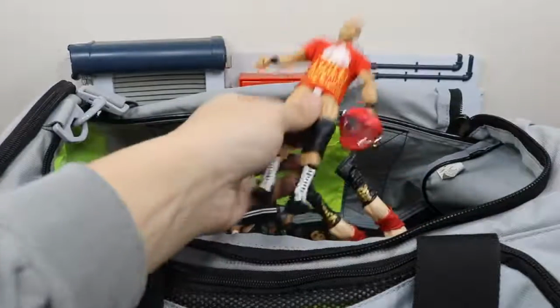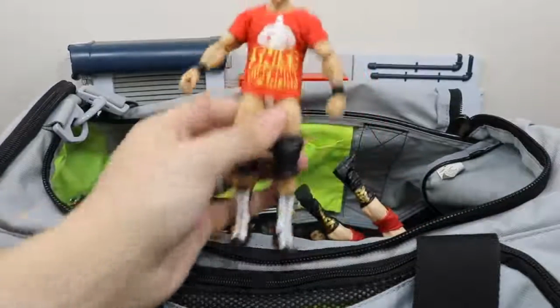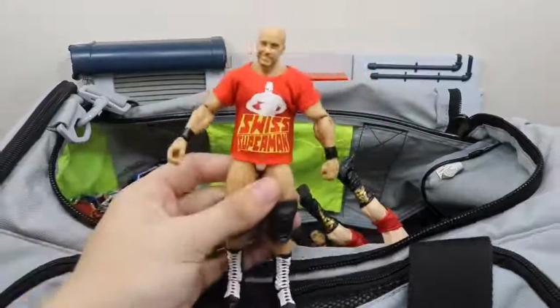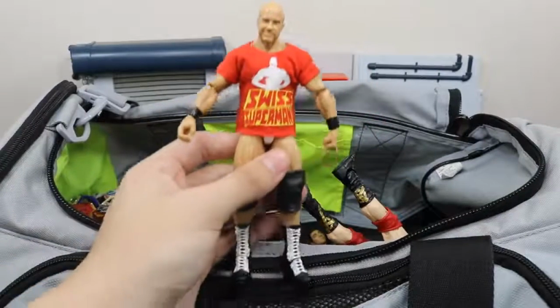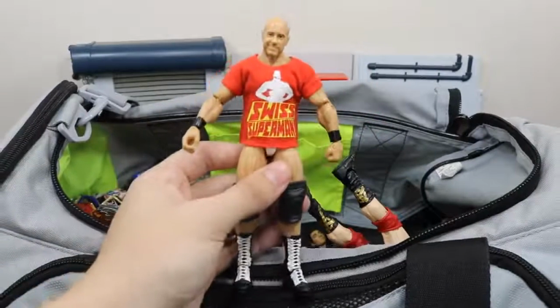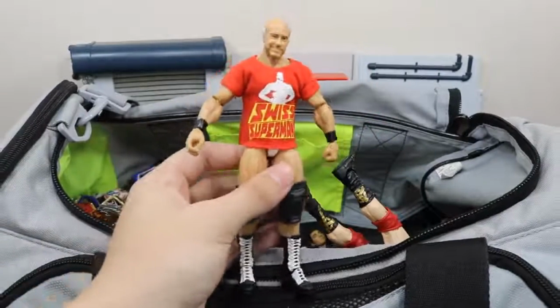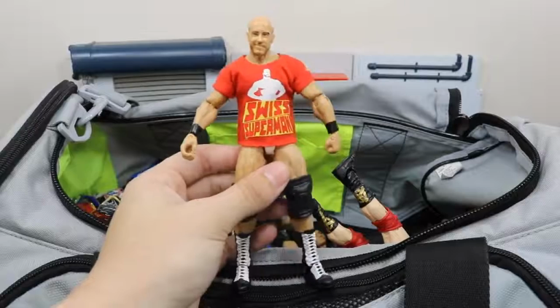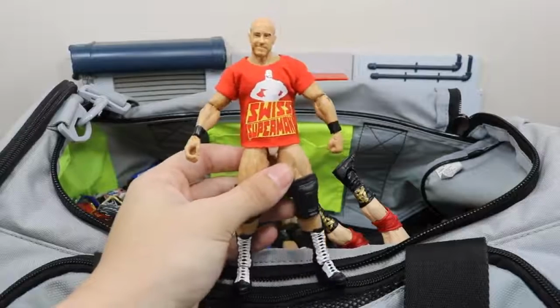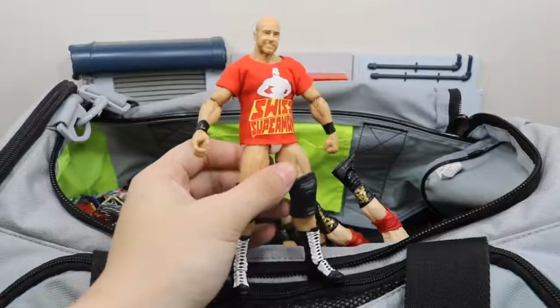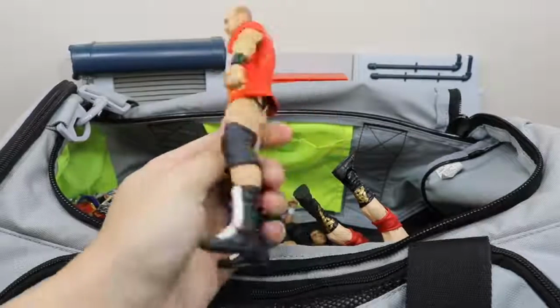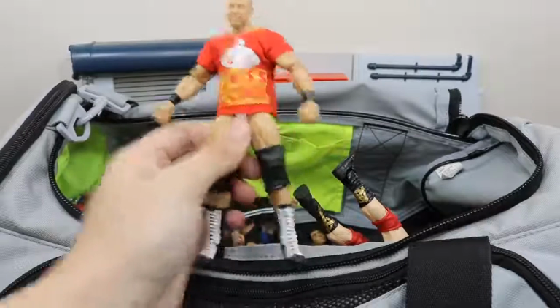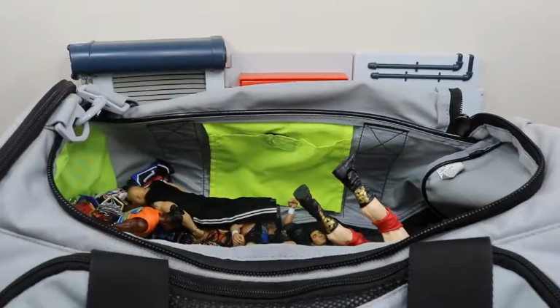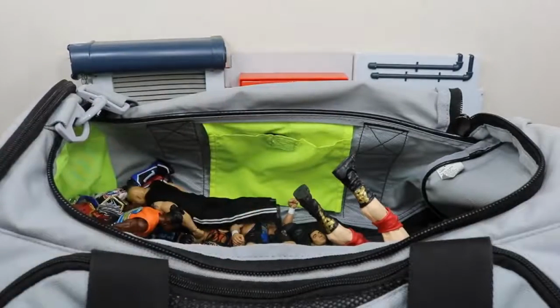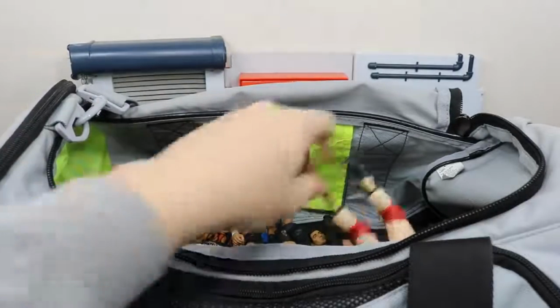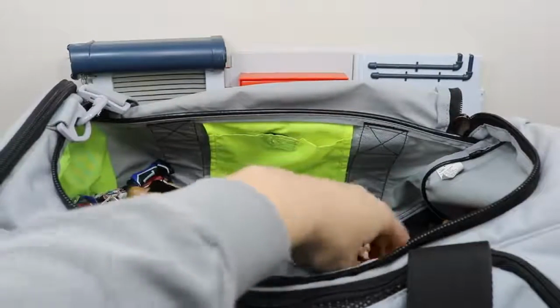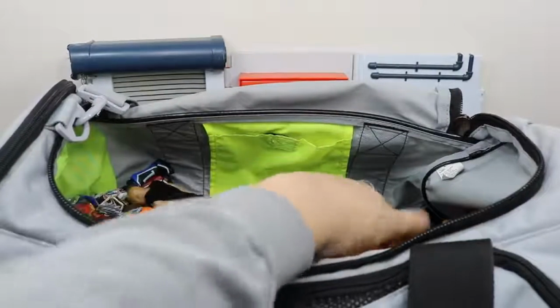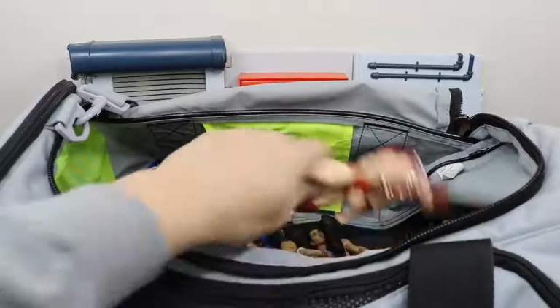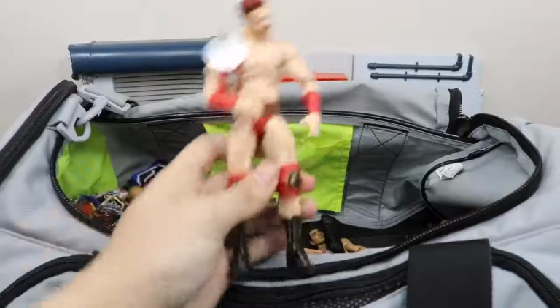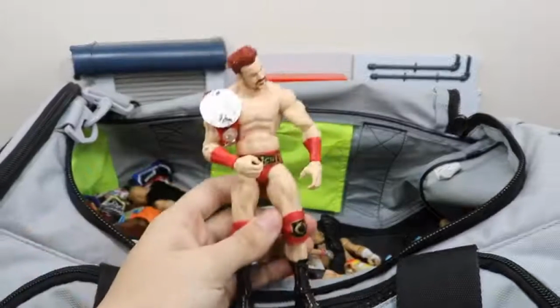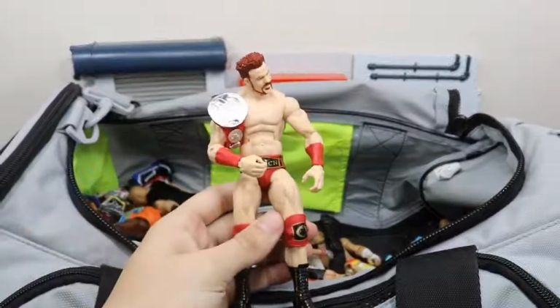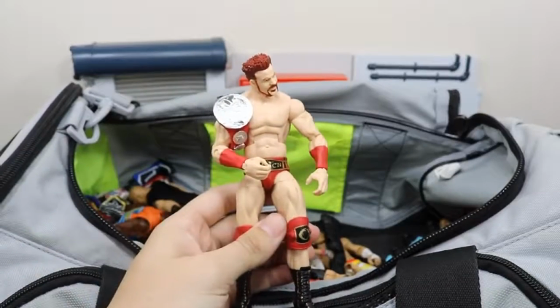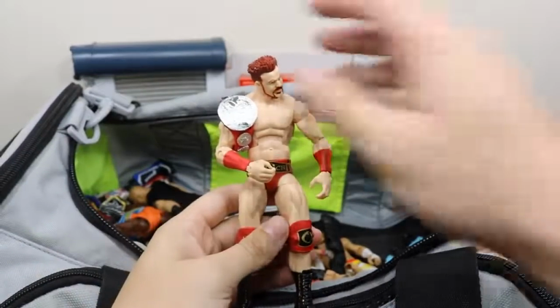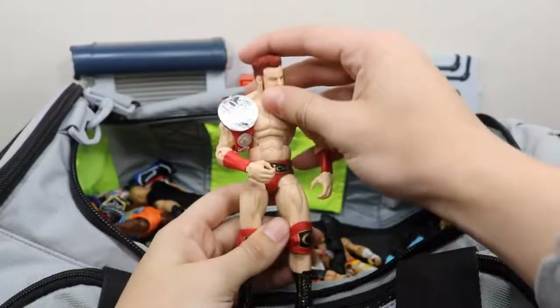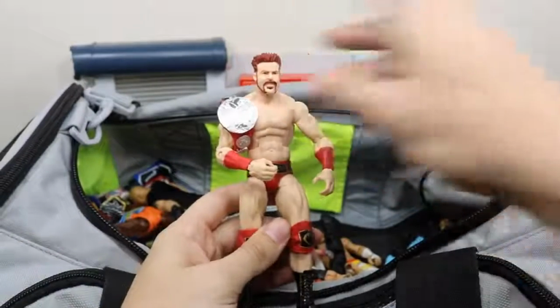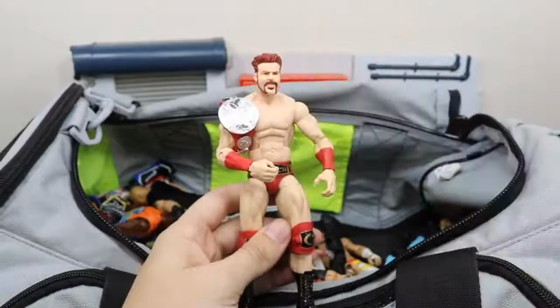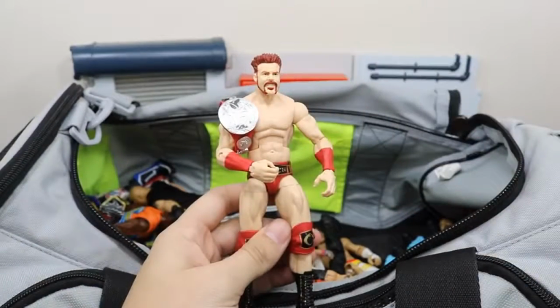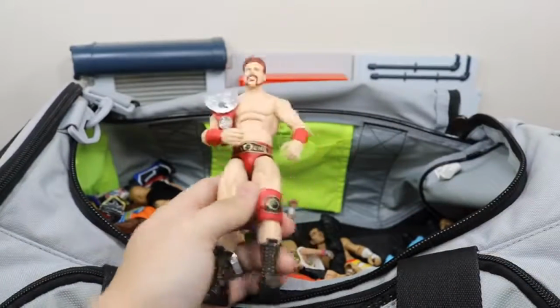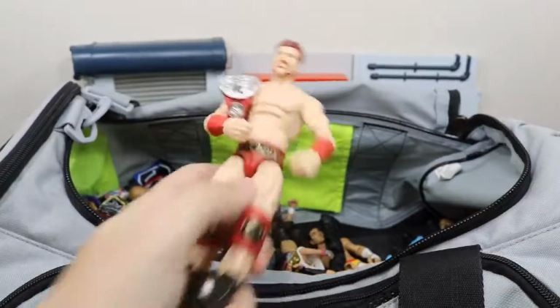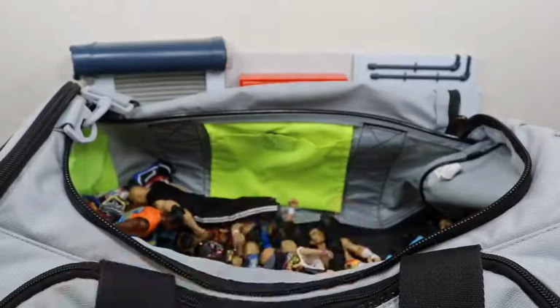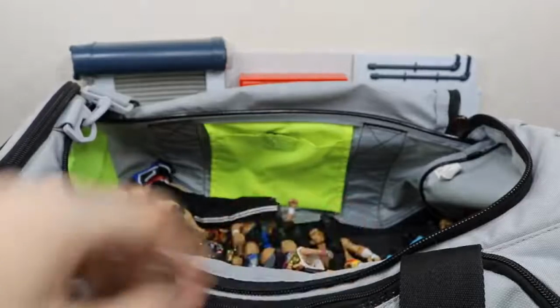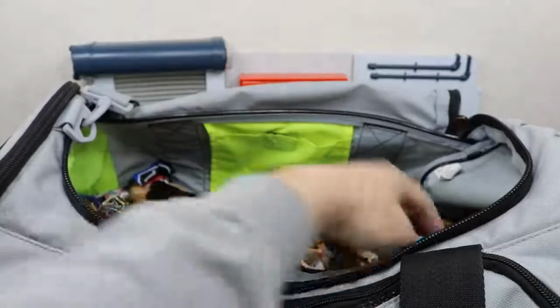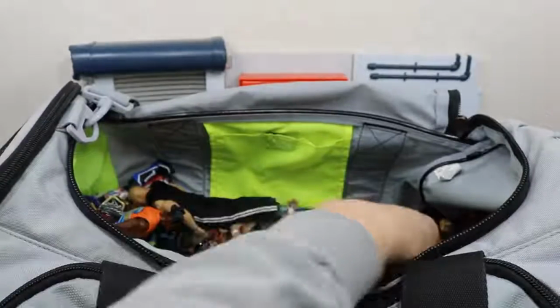Next up we have this custom fix-up Cesaro with the custom shirt — I love this fix-up a lot. Then we have the other half of The Bar with his Raw tag title, it is Sheamus. Need to get a fix-up head scan because that is a very old head scan right there.